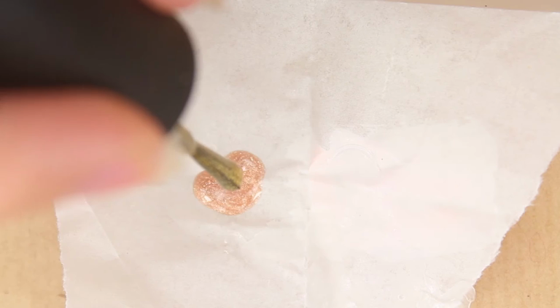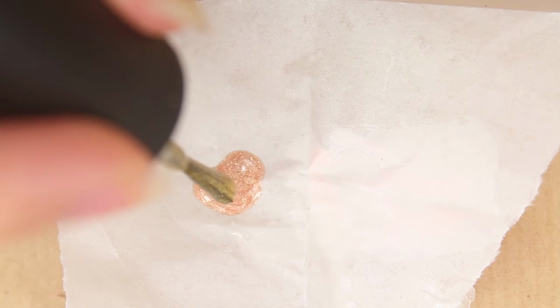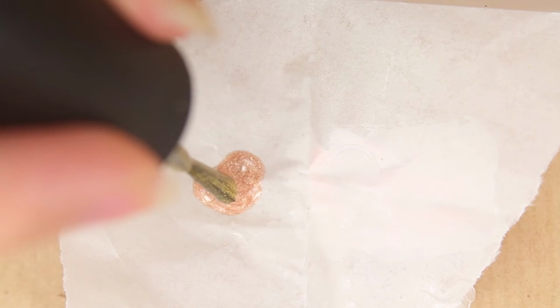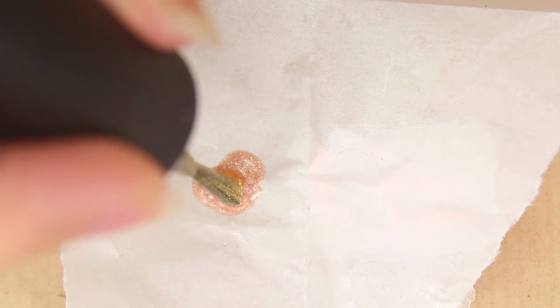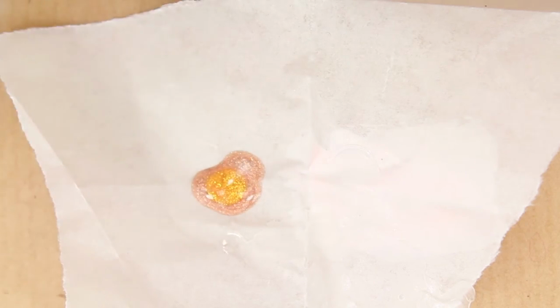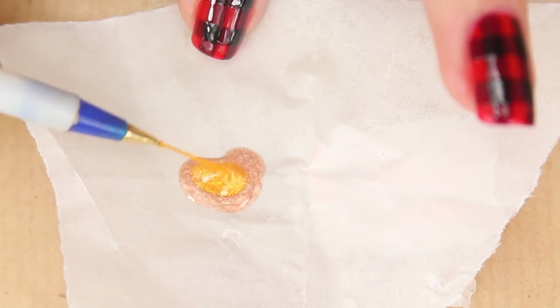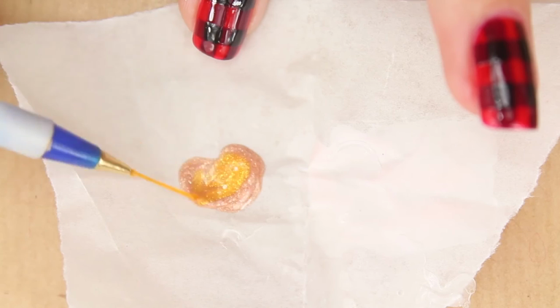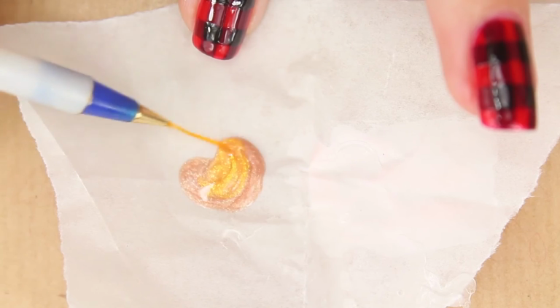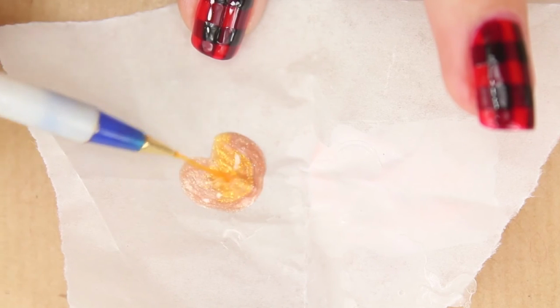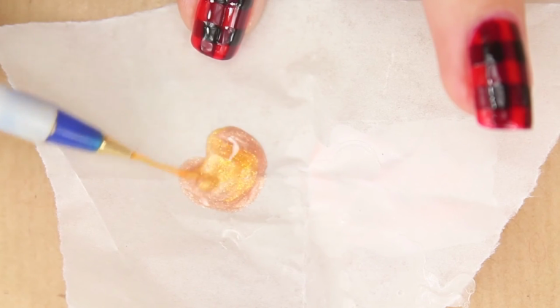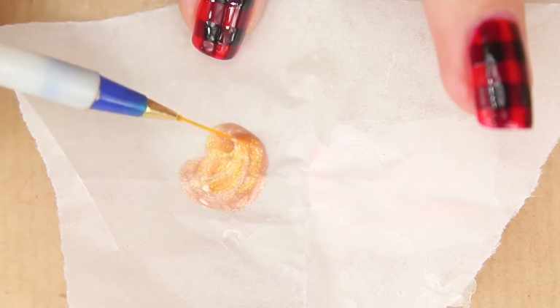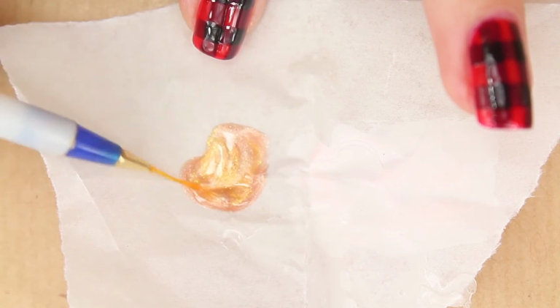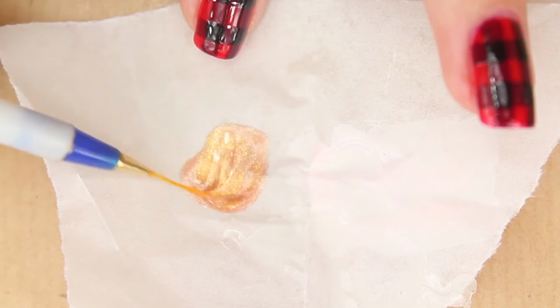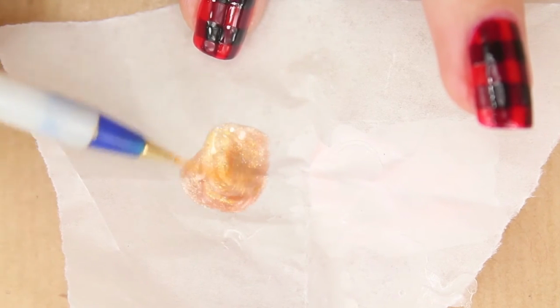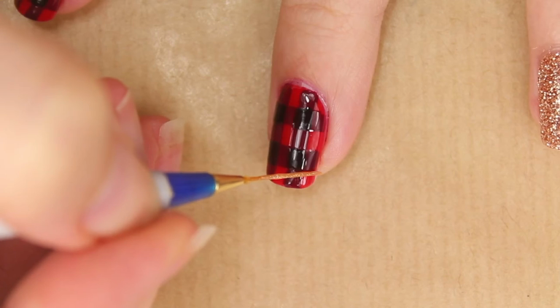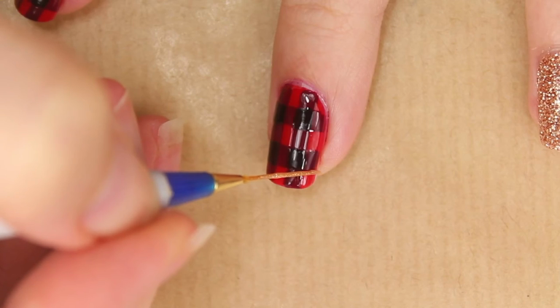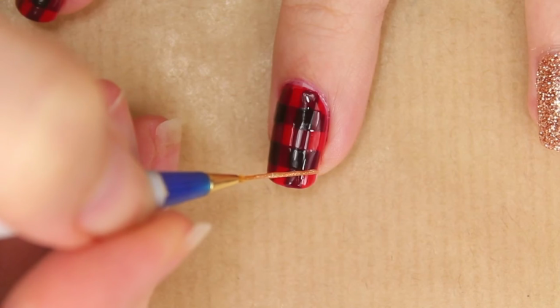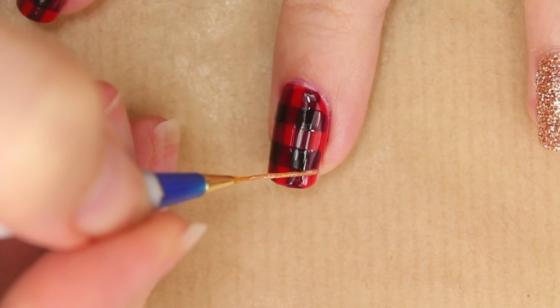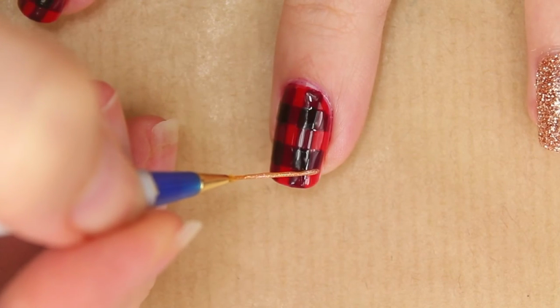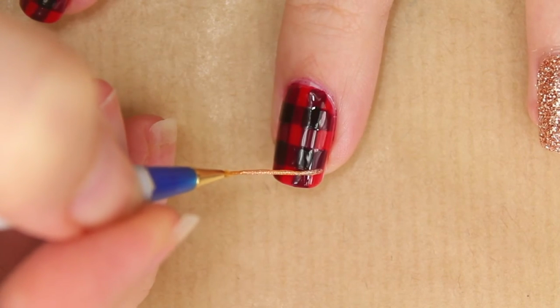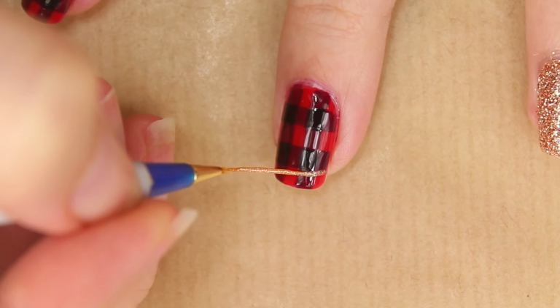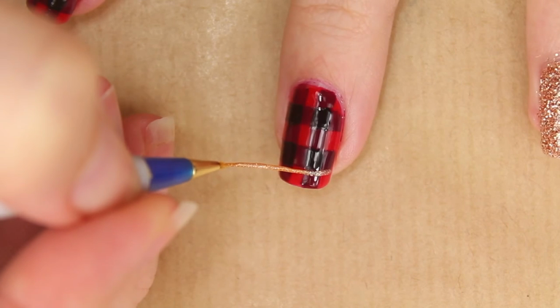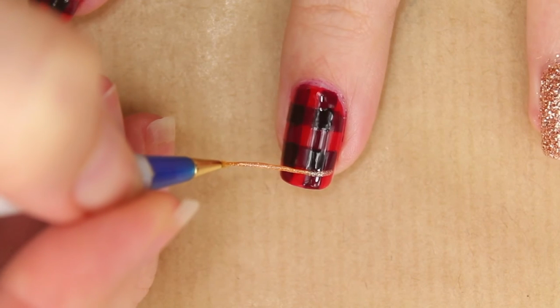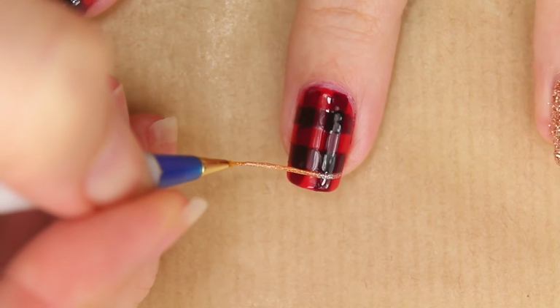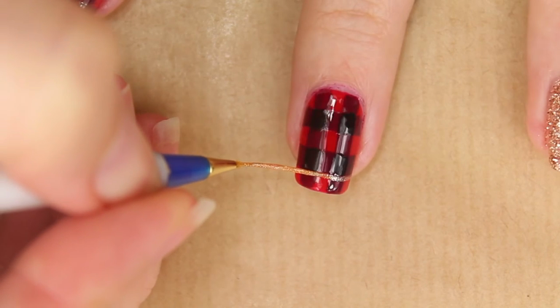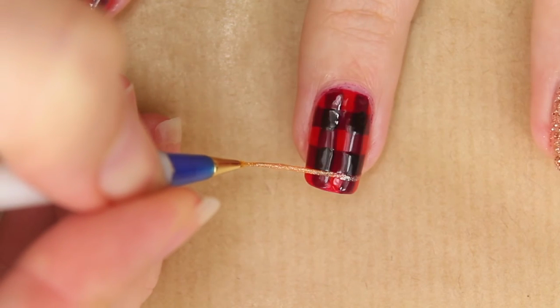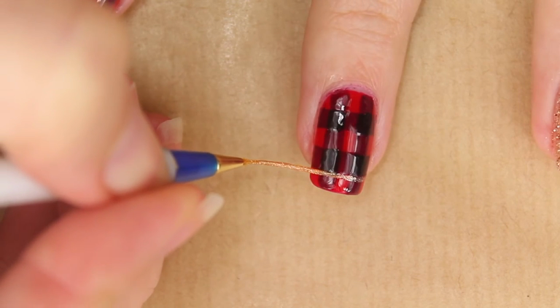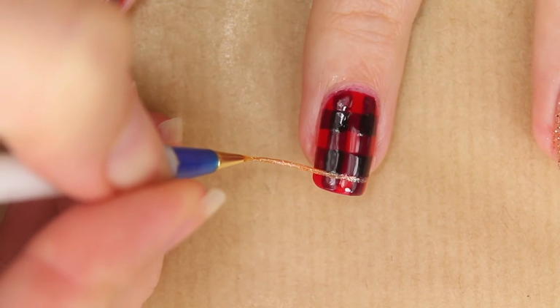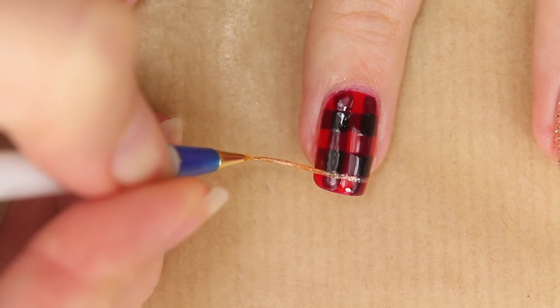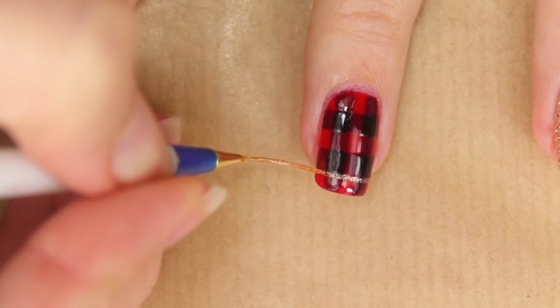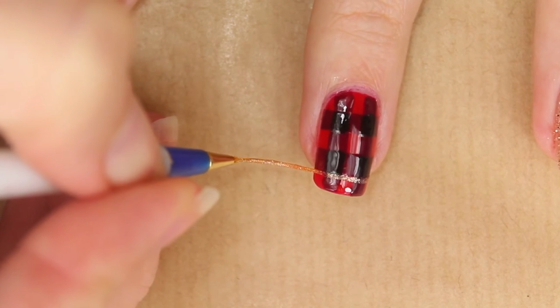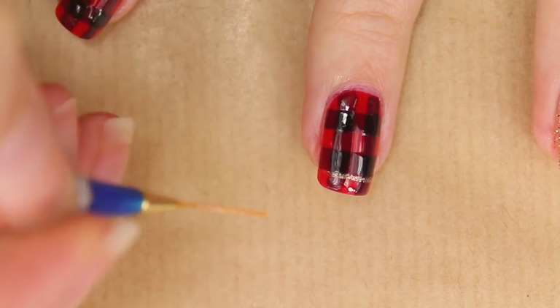All that is missing now are the gold lines. I mixed some champagne color with the glittery gold and made some fine lines along the outside of the stripes.